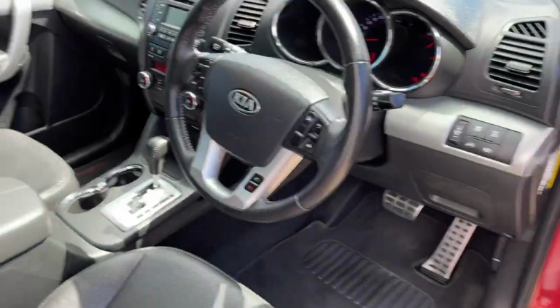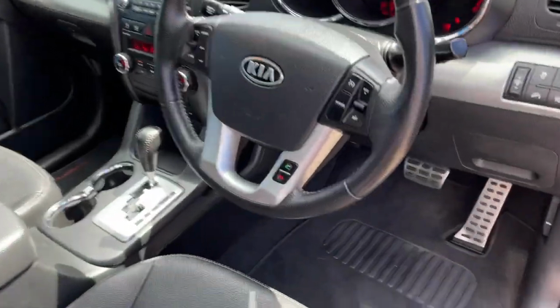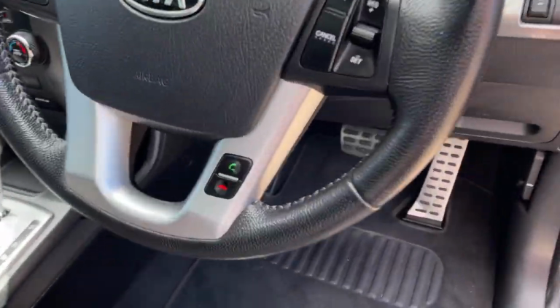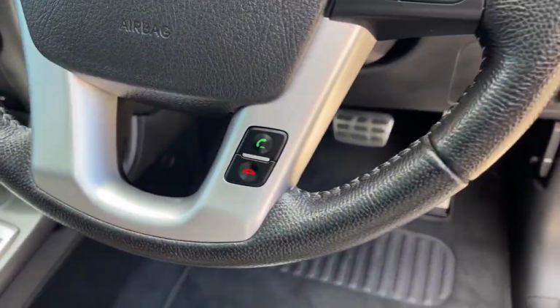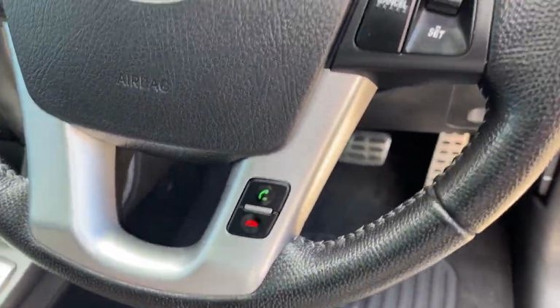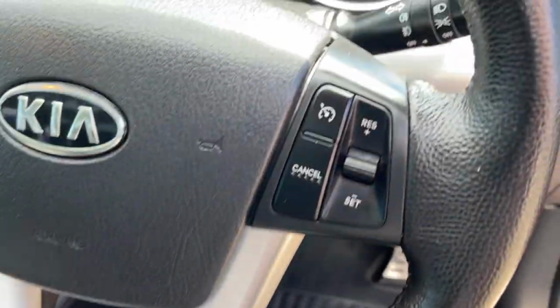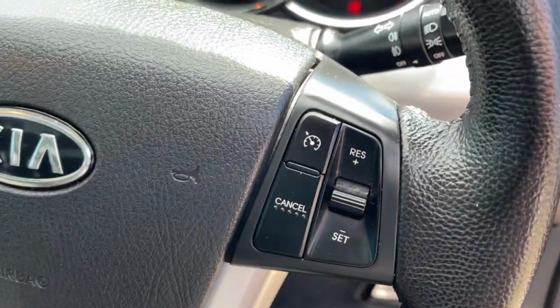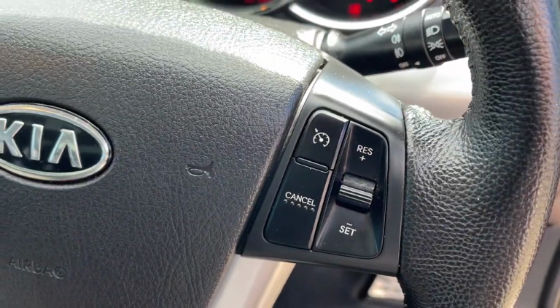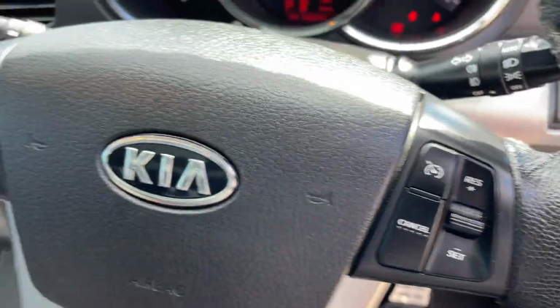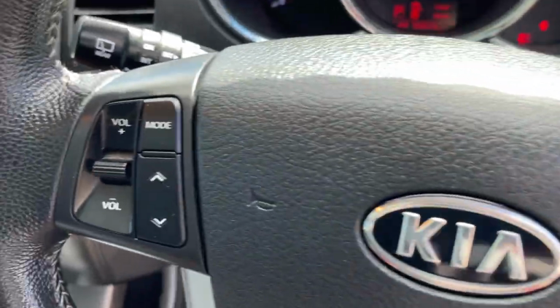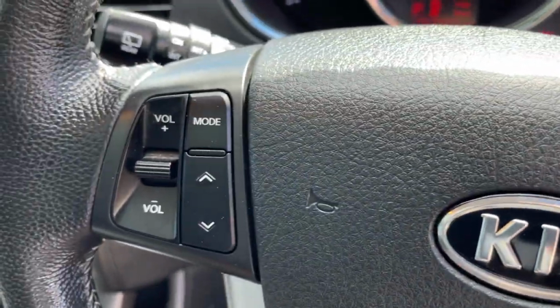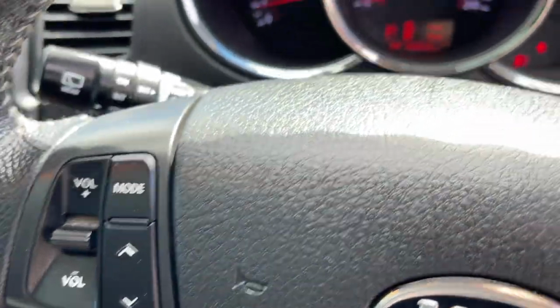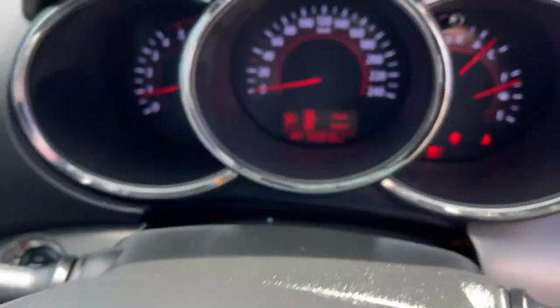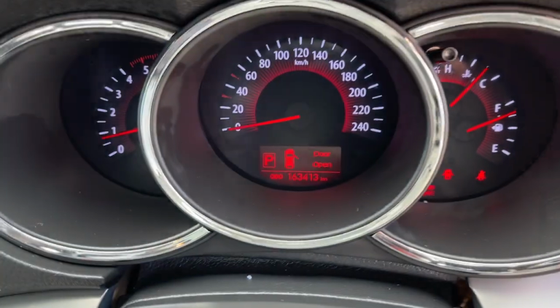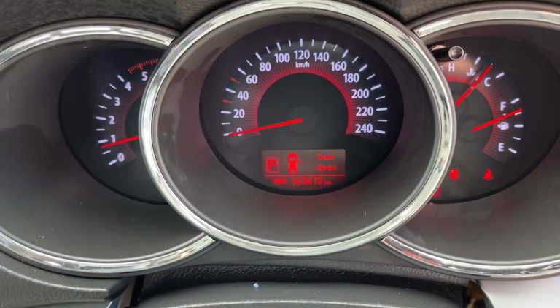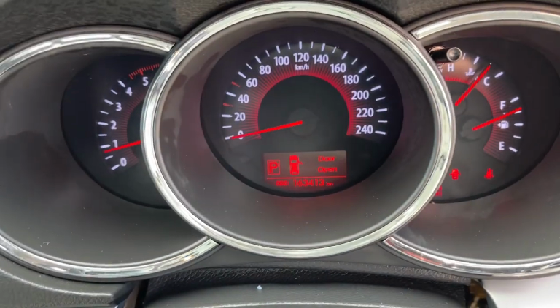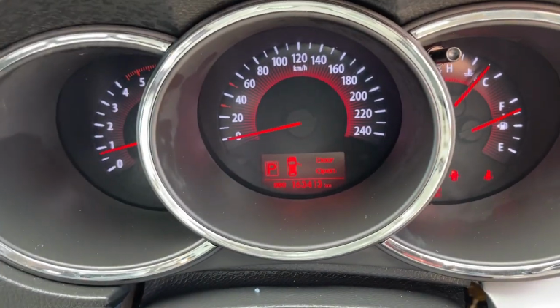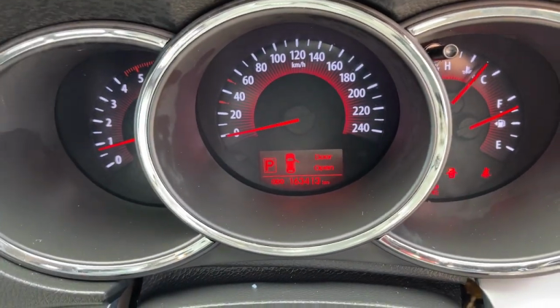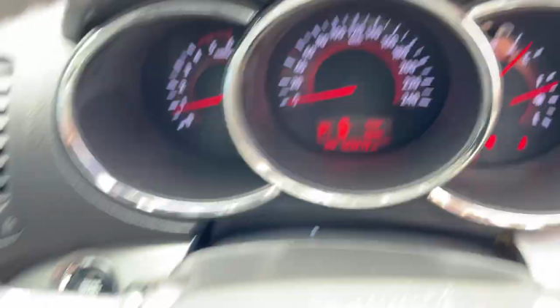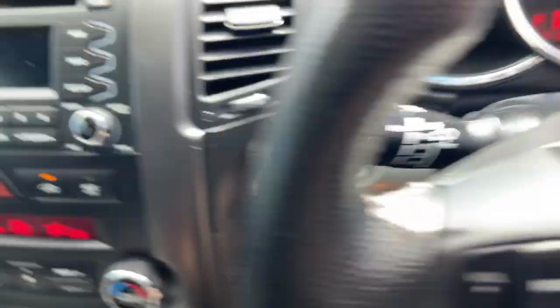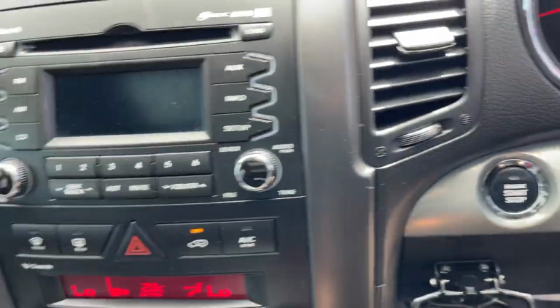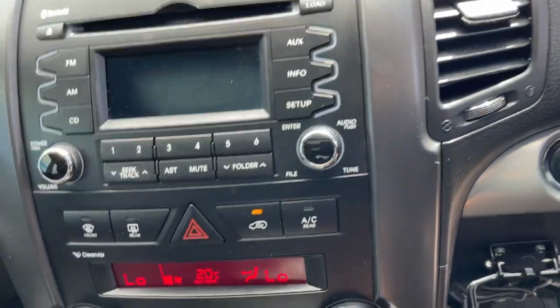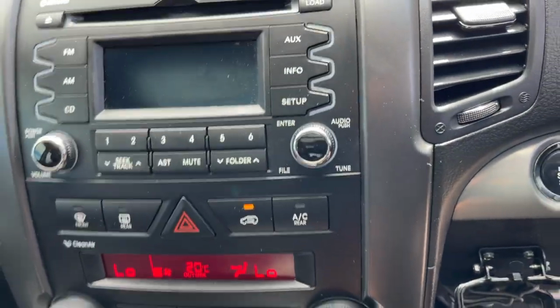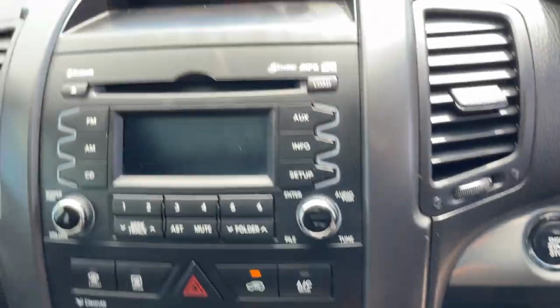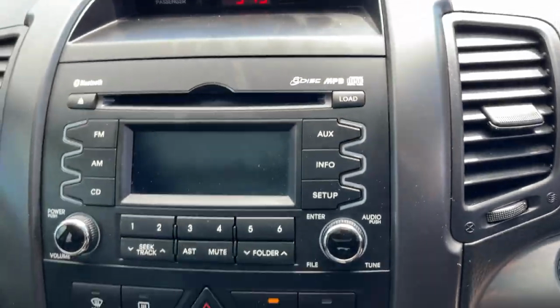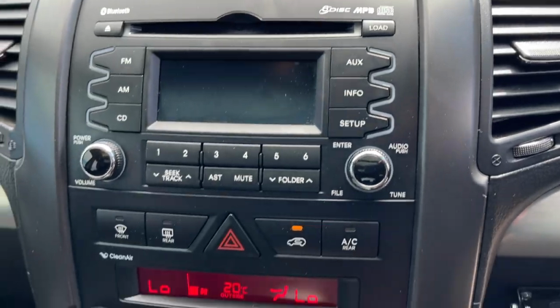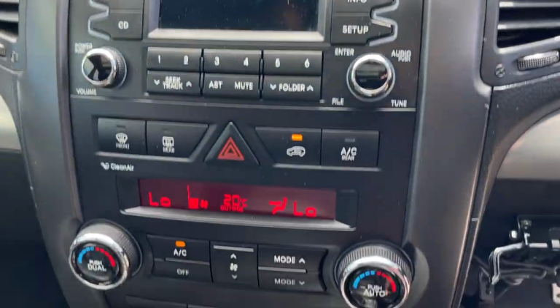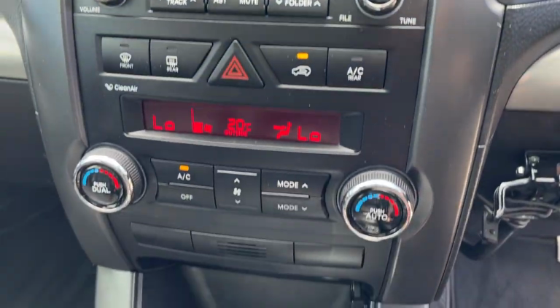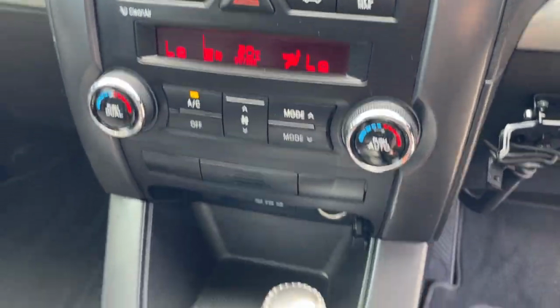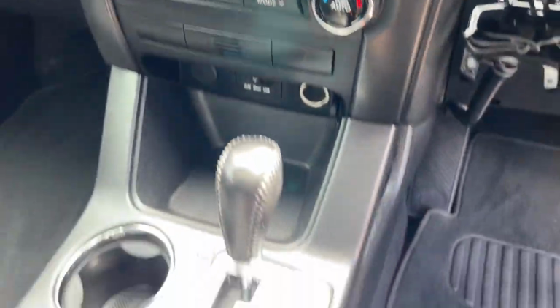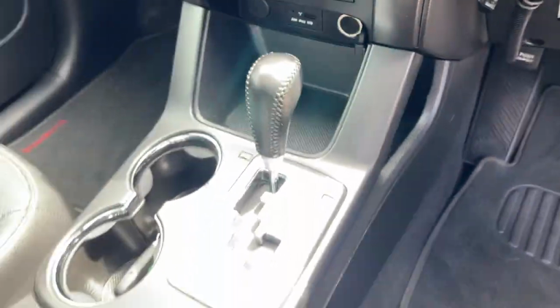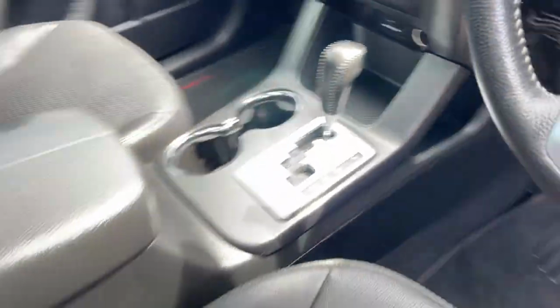So we've got the Bluetooth connectivity on the steering wheel there, cruise control, radio controls. There's your clock there — 163,000 kilometres. CD radio, dual zone climate air, and of course it's automatic.